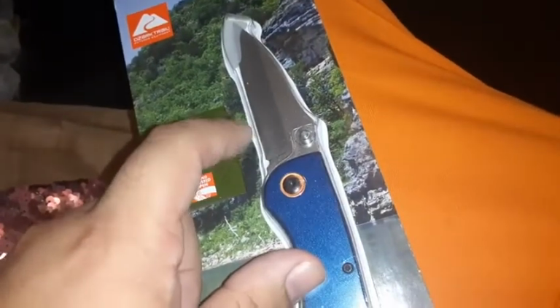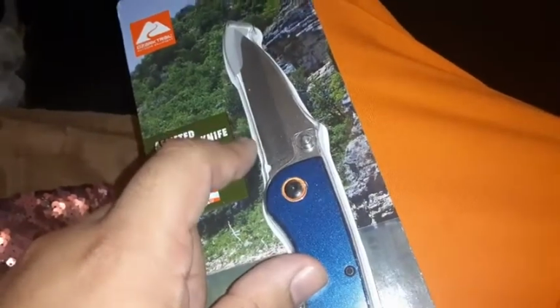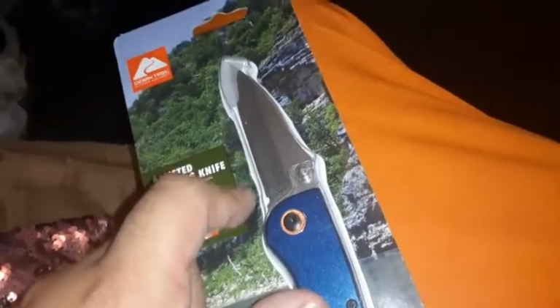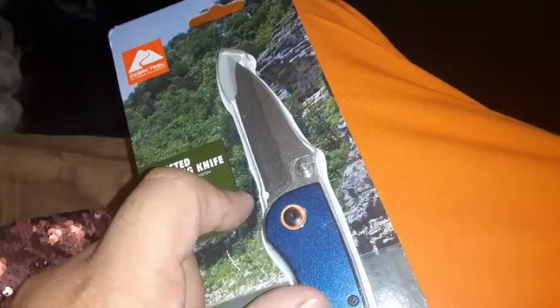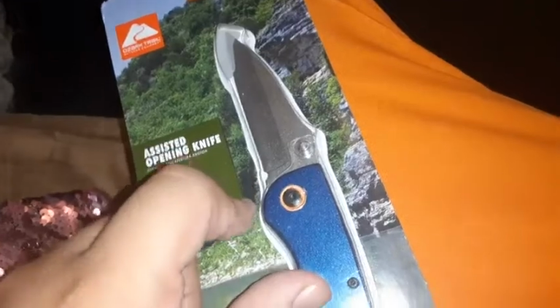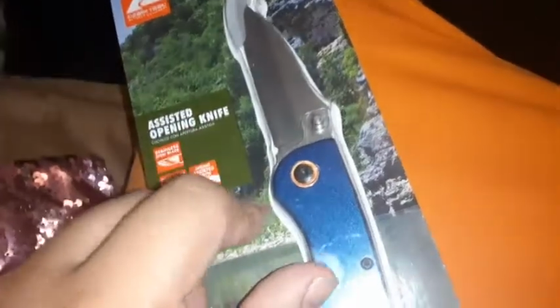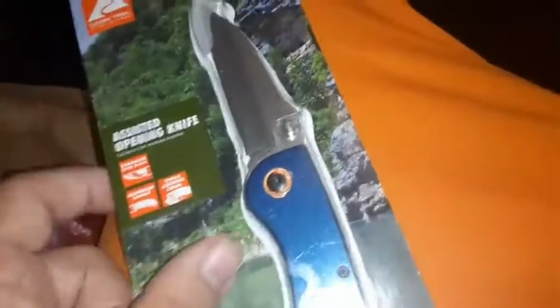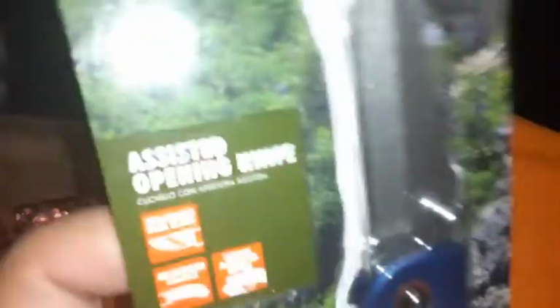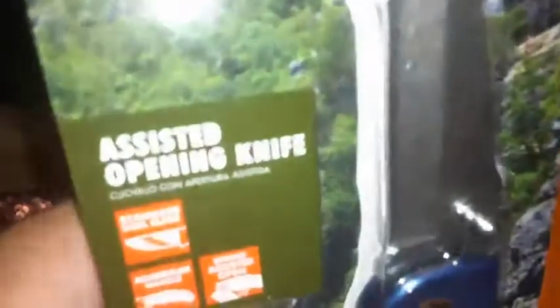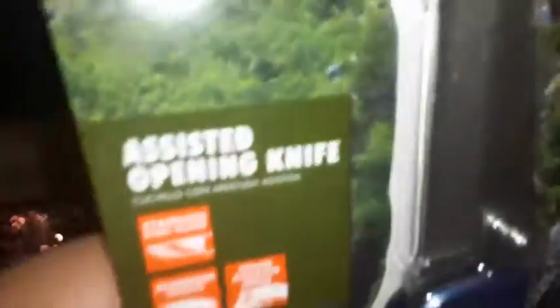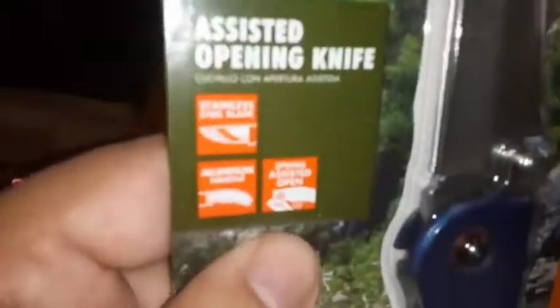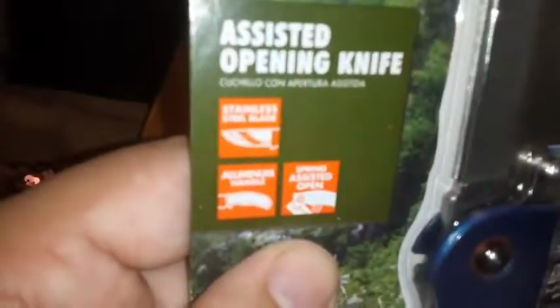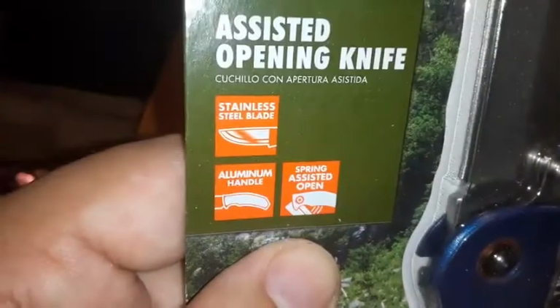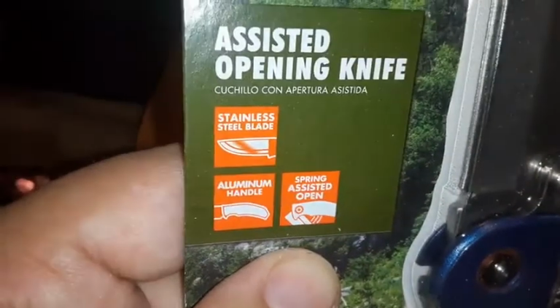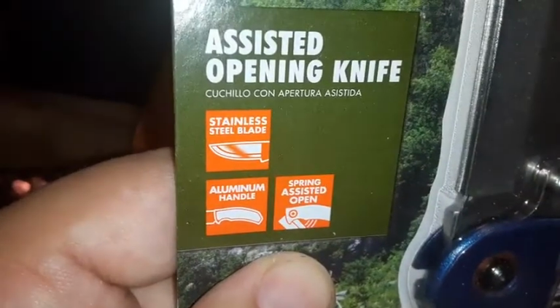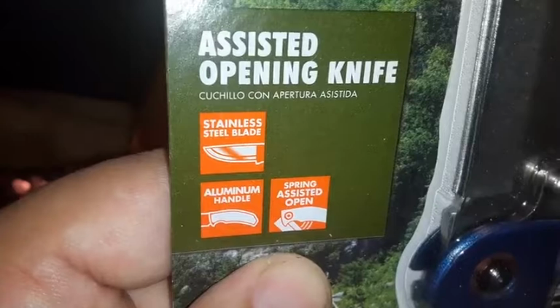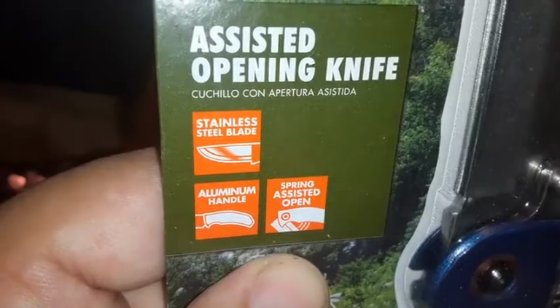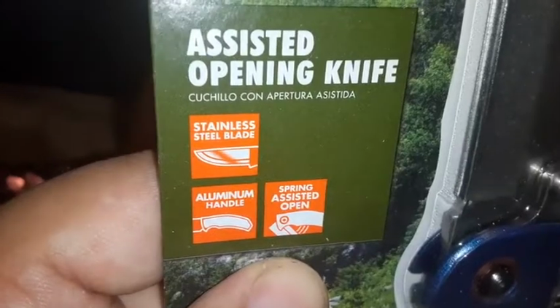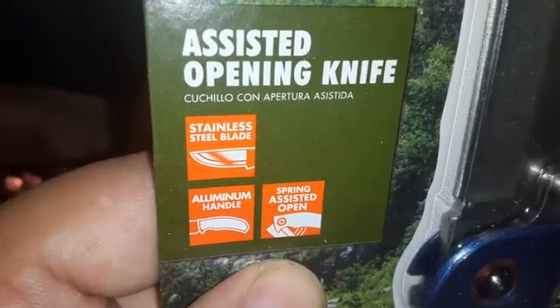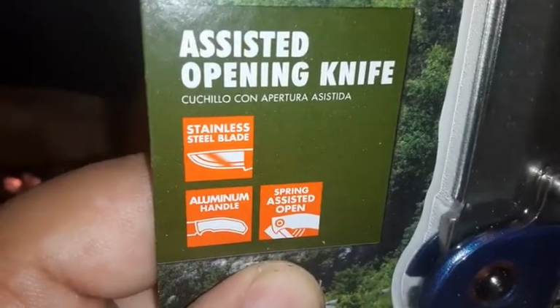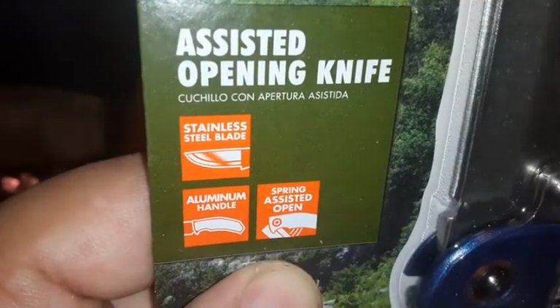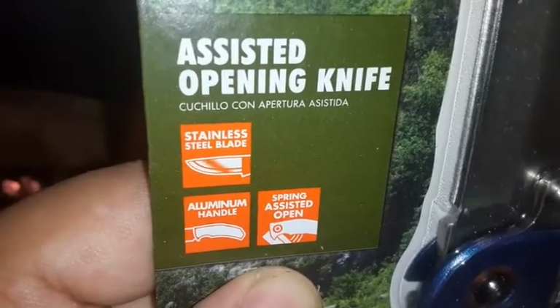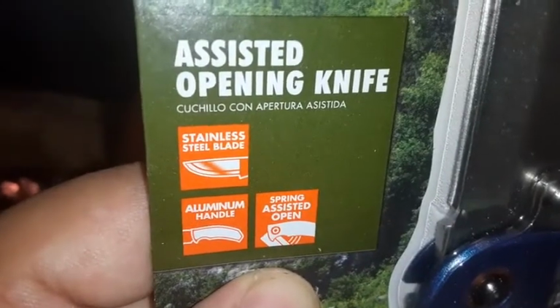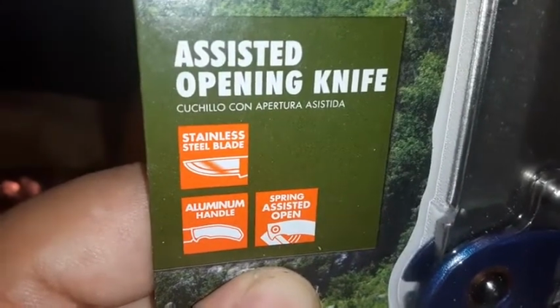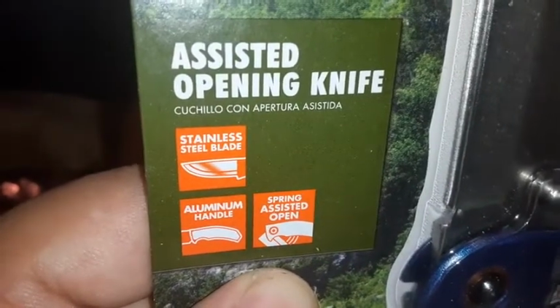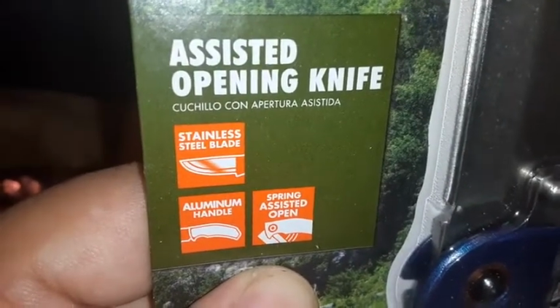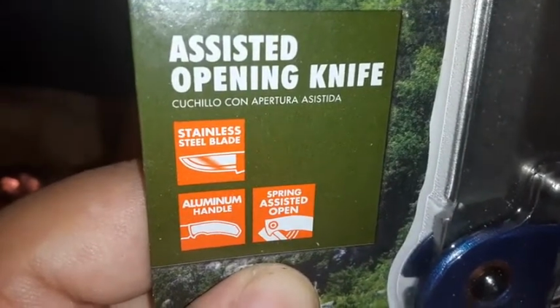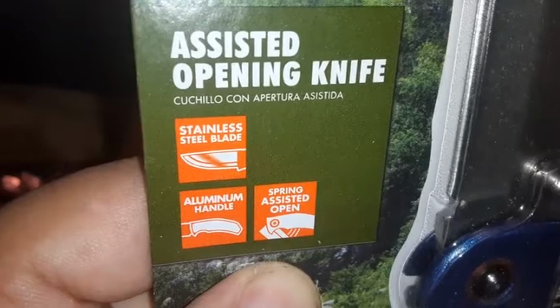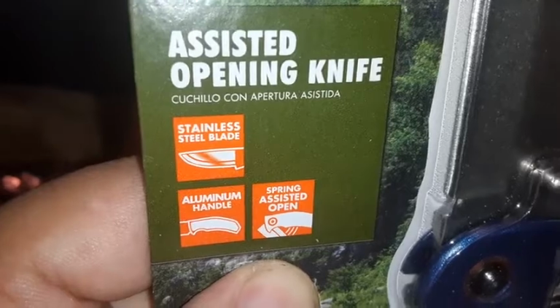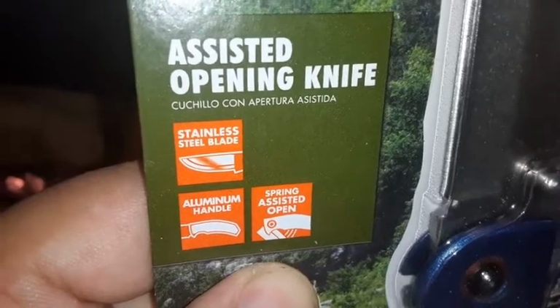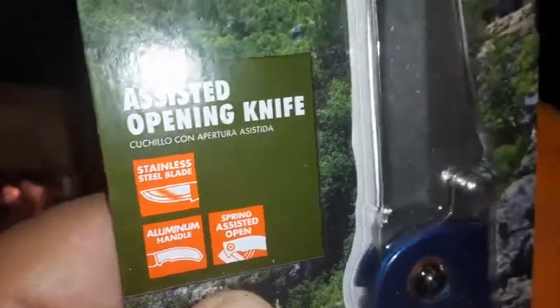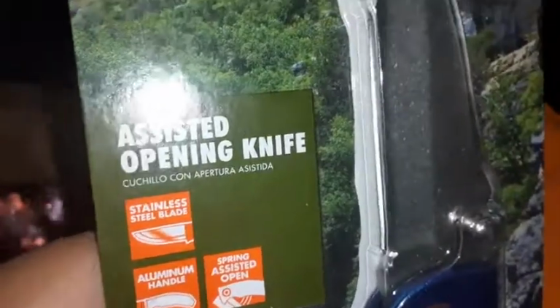Unboxing and how to use an assisted opening knife — stainless steel blade, aluminum handle, spring assisted open.